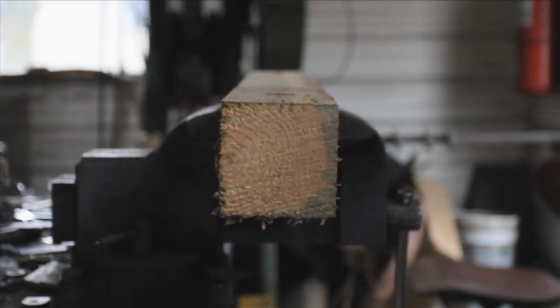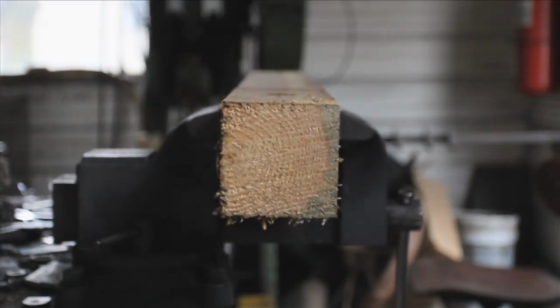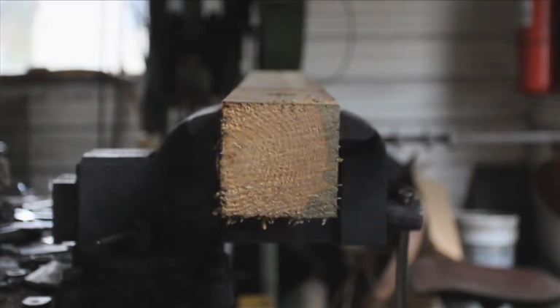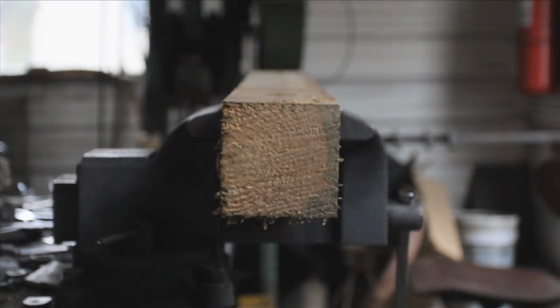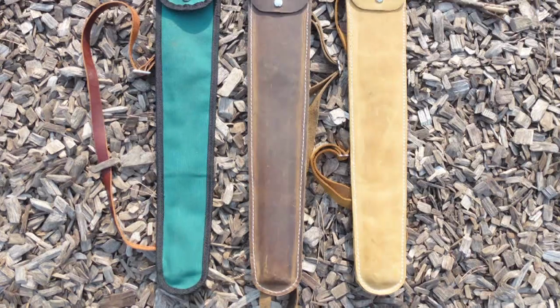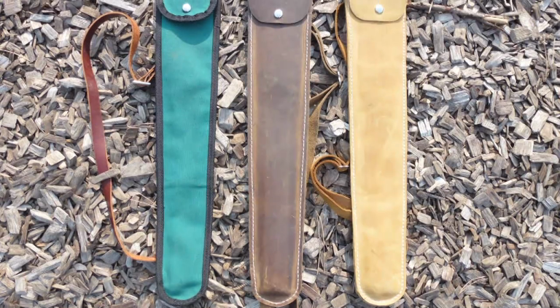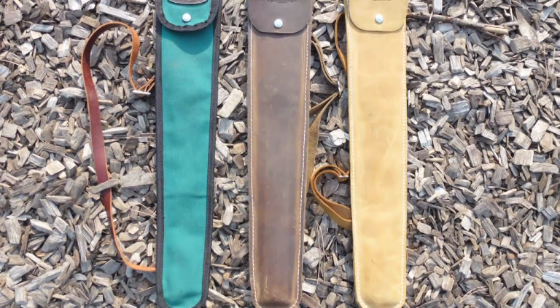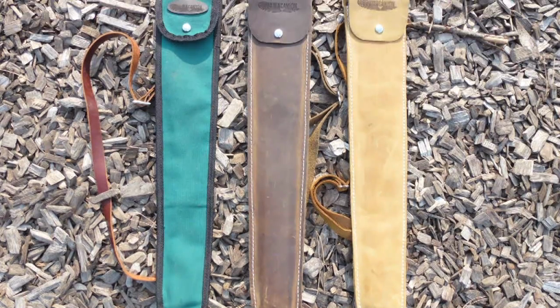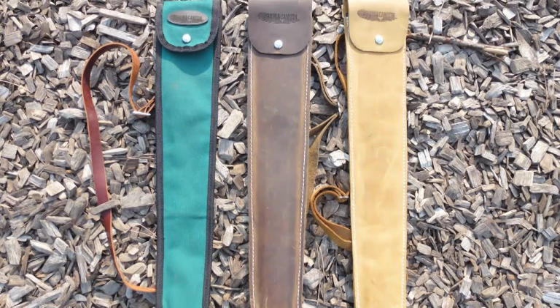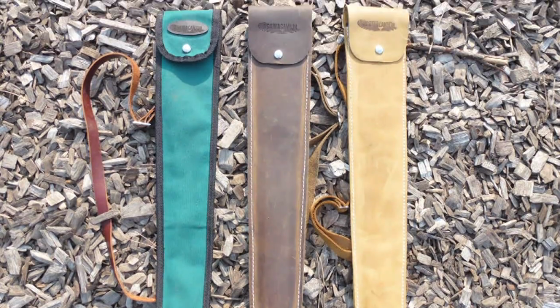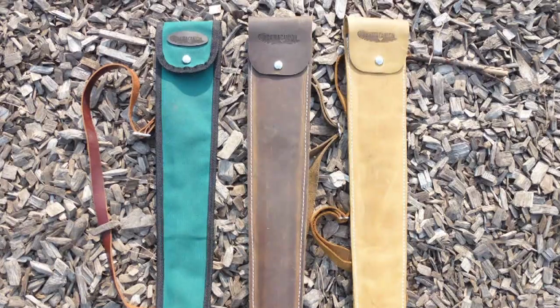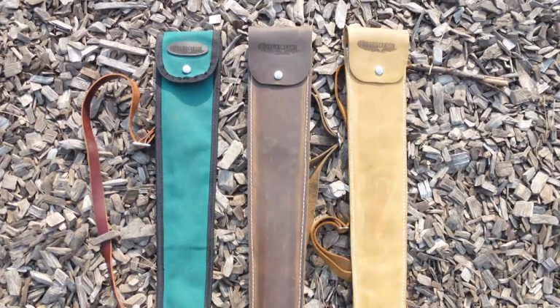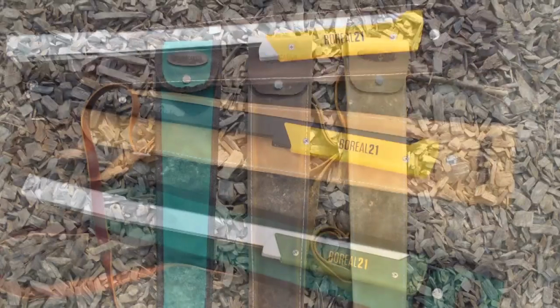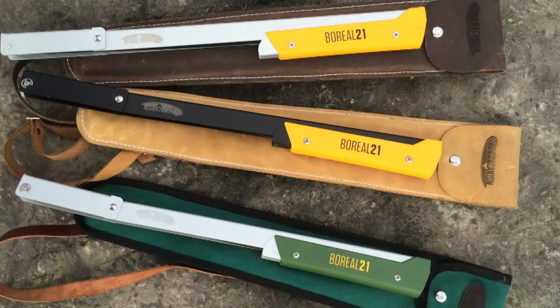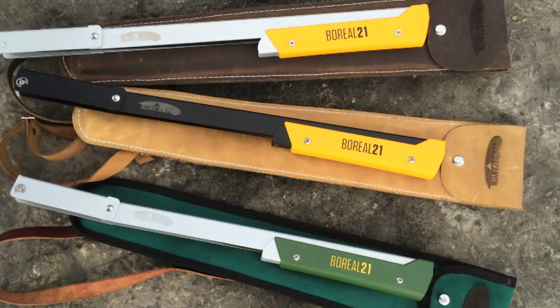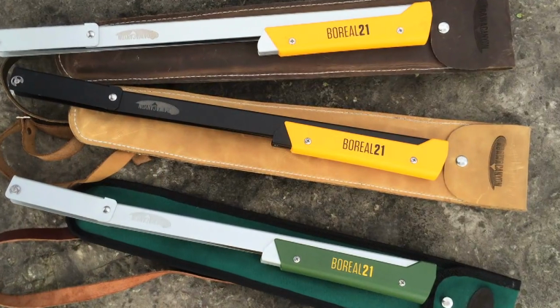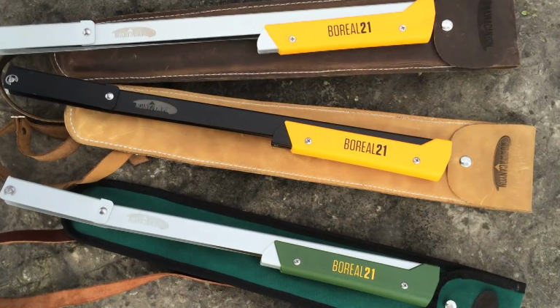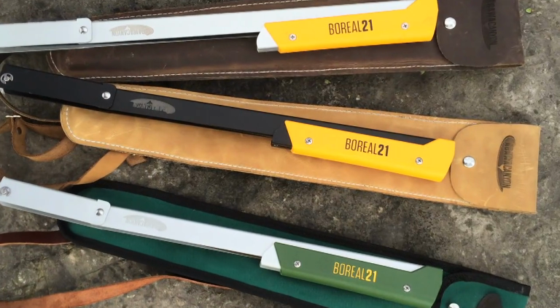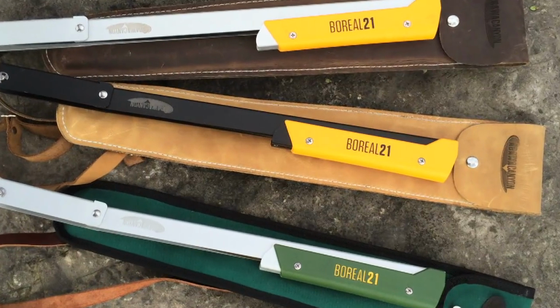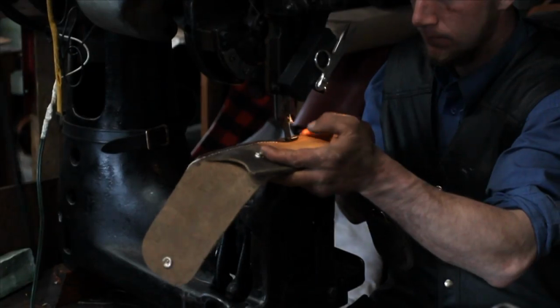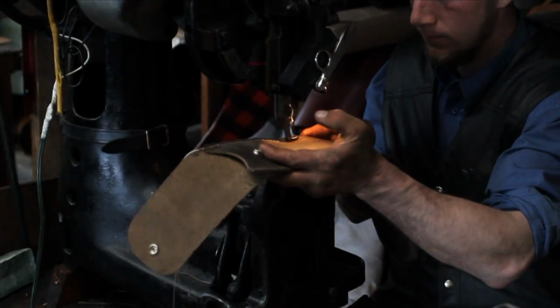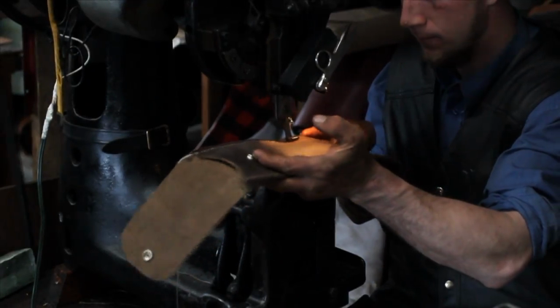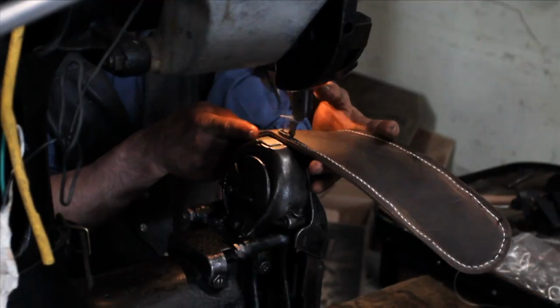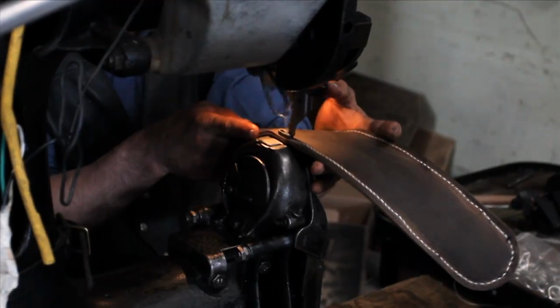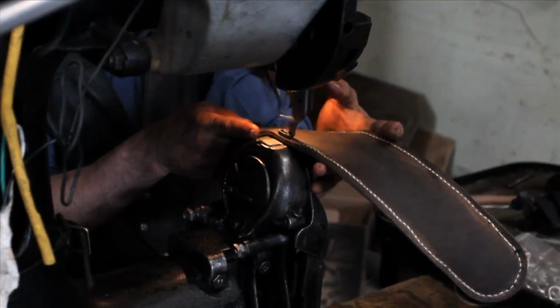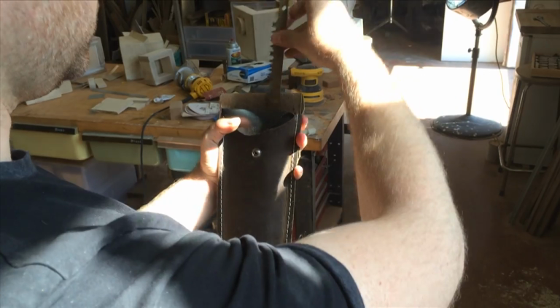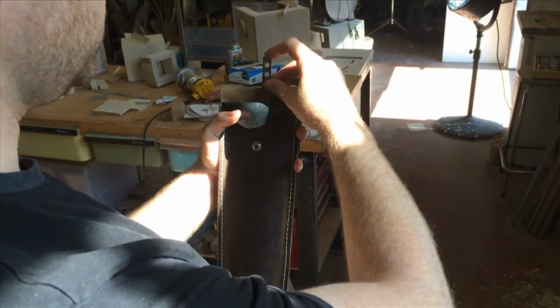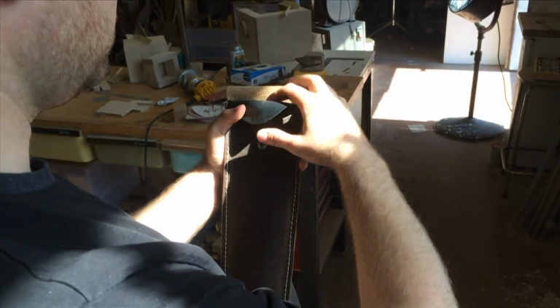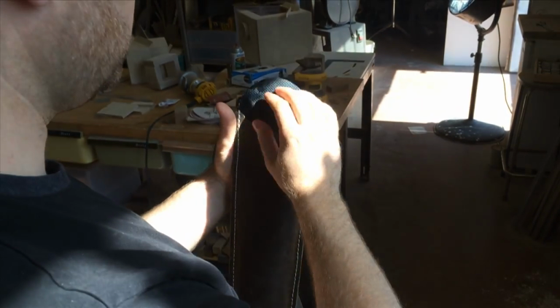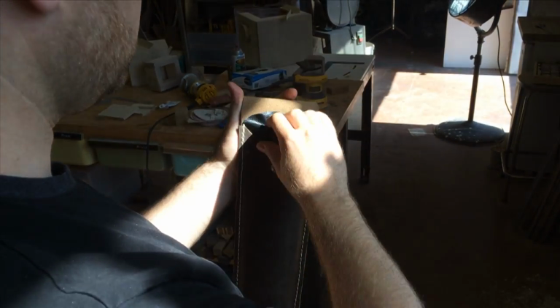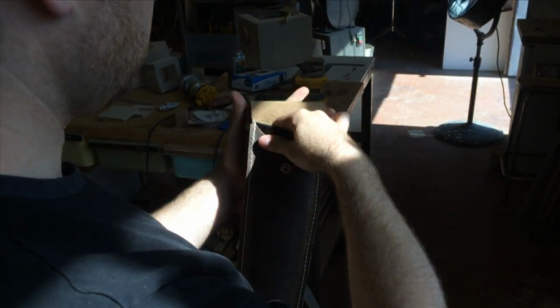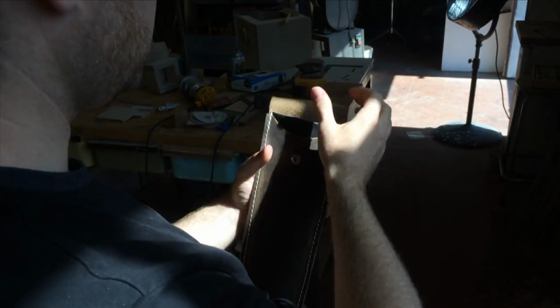For the sheaths, pick from Crazy Horse dark brown leather, Arizona tan leather, or a duck canvas. Each sheath is handmade using high quality materials and contains a small compartment for extra blades.